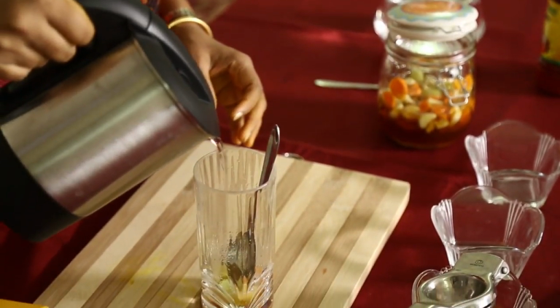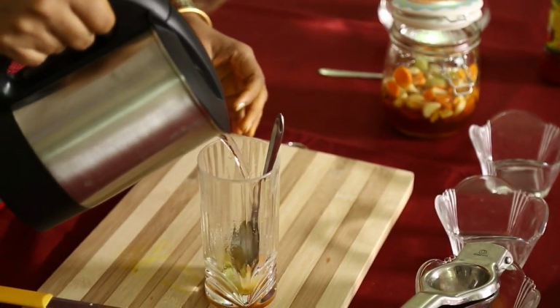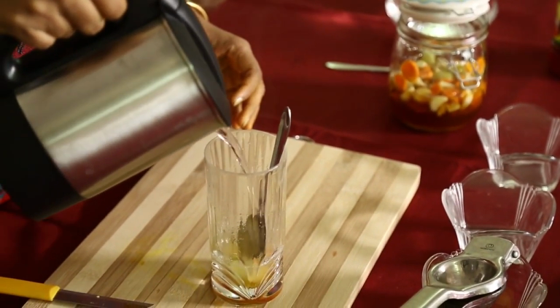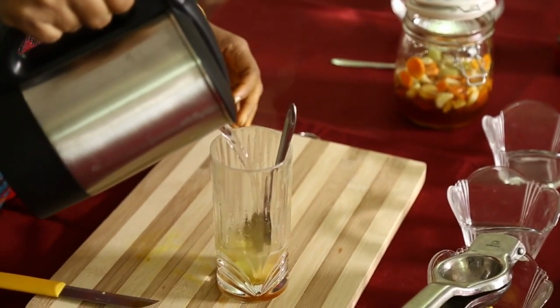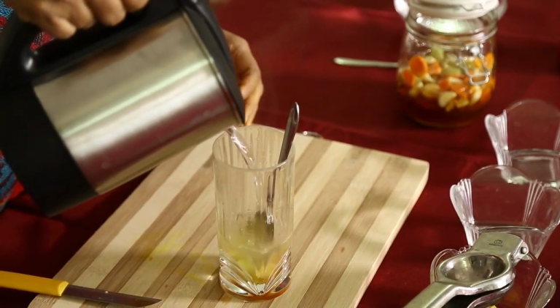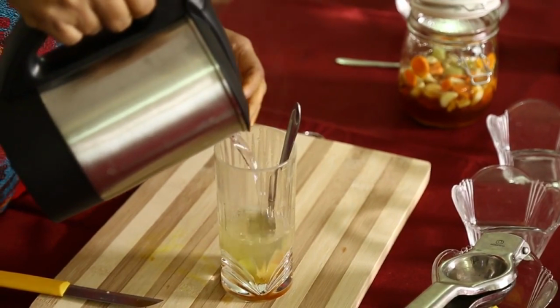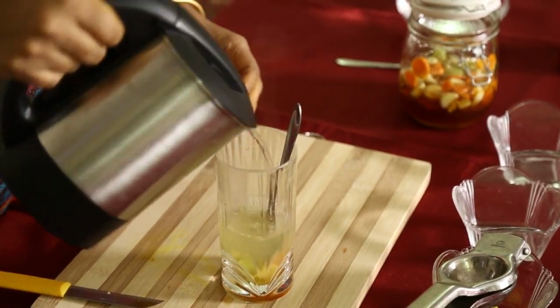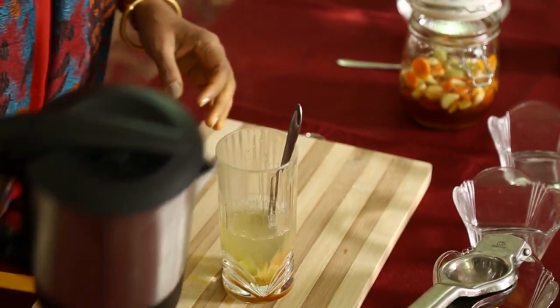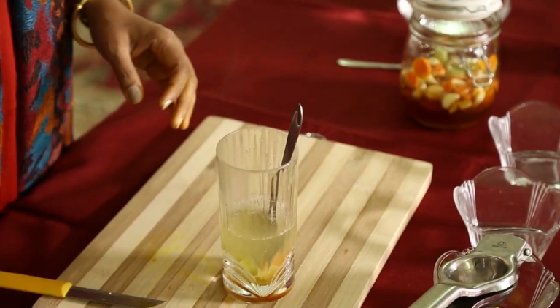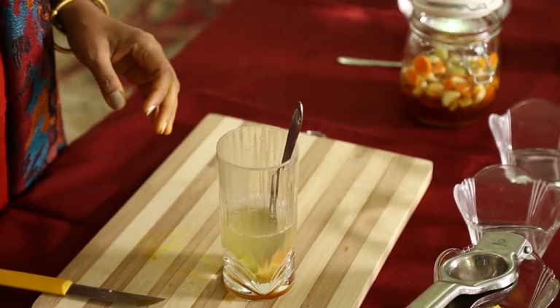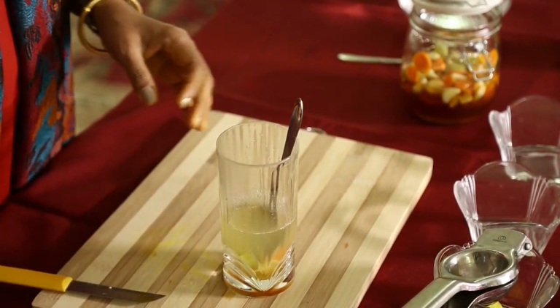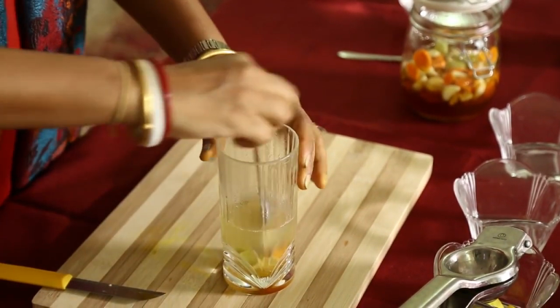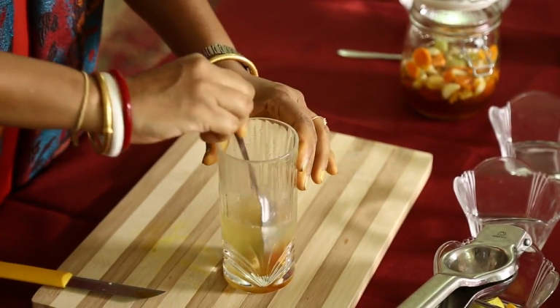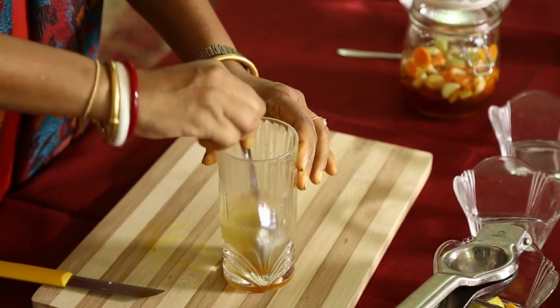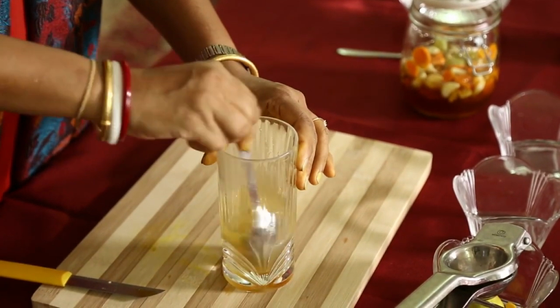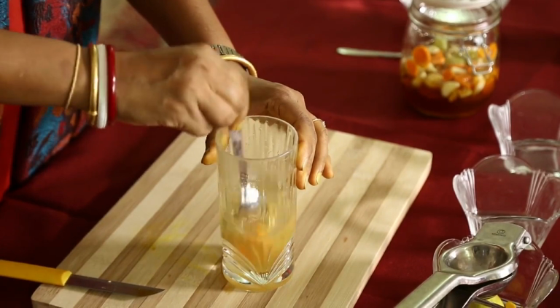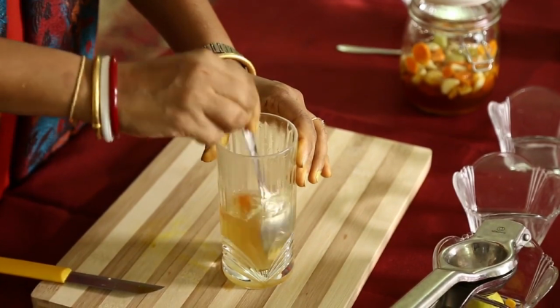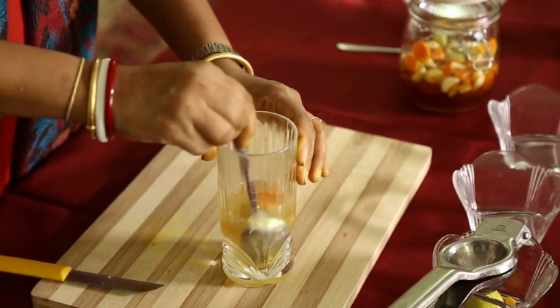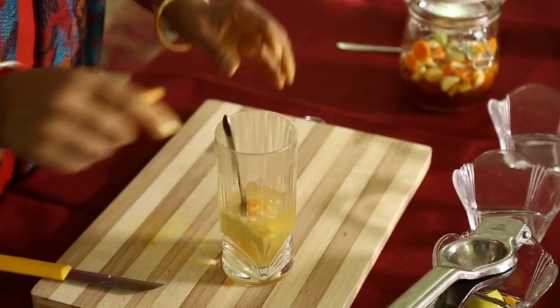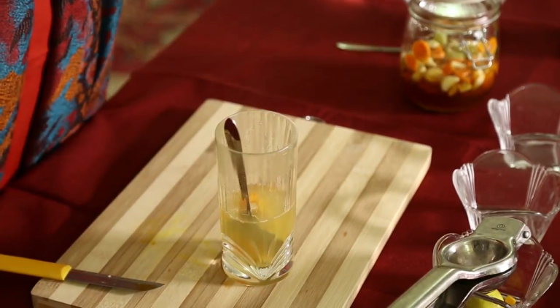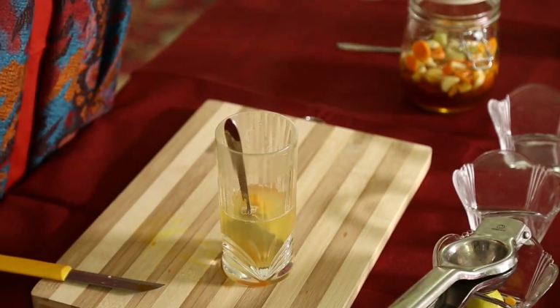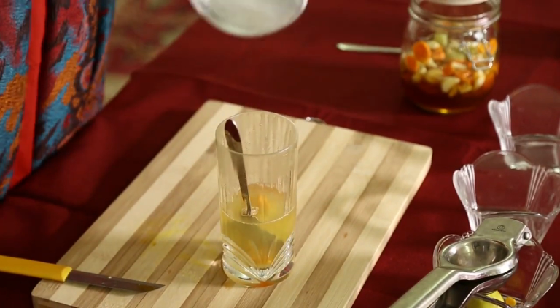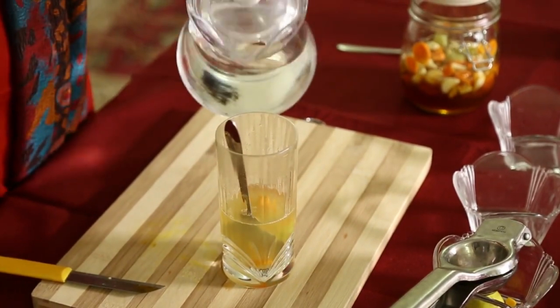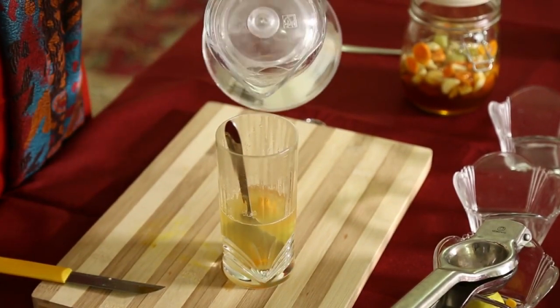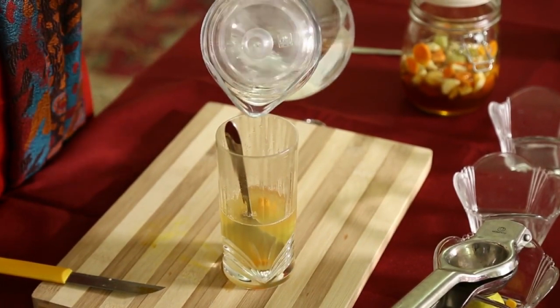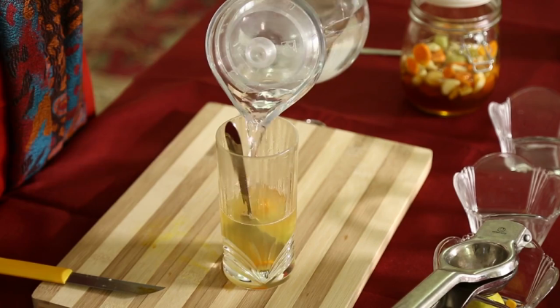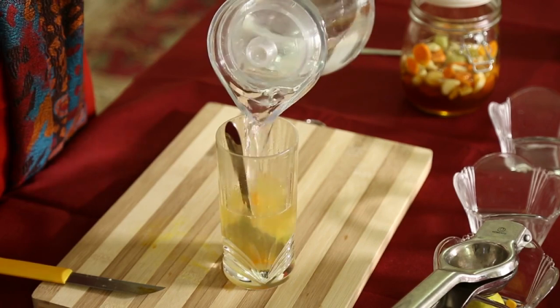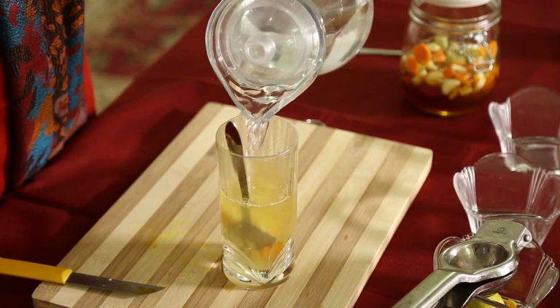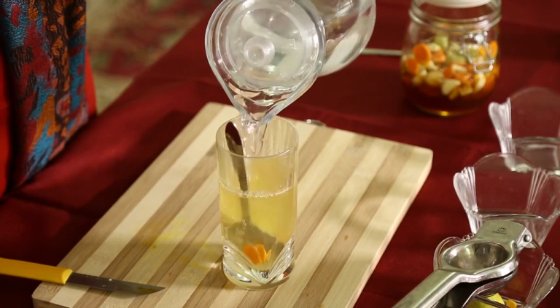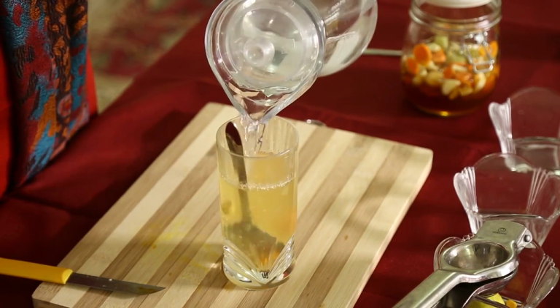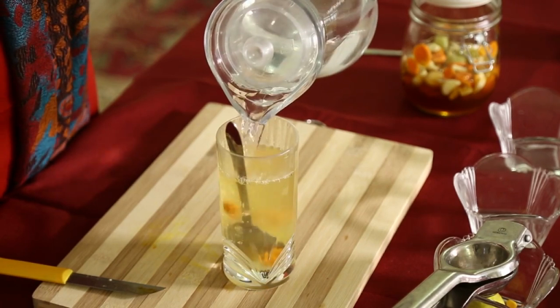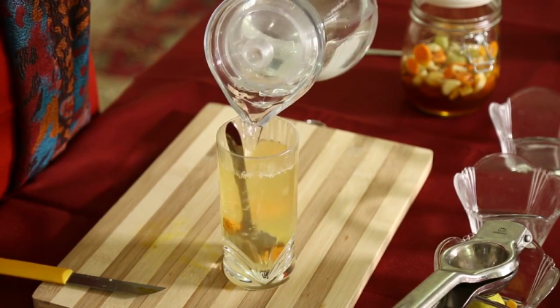Add hot water to this and mix nicely, then add a little cold water because it should be warm when you drink it.